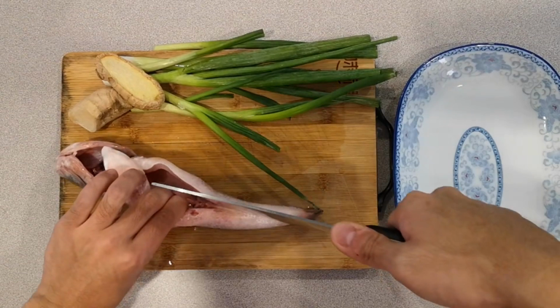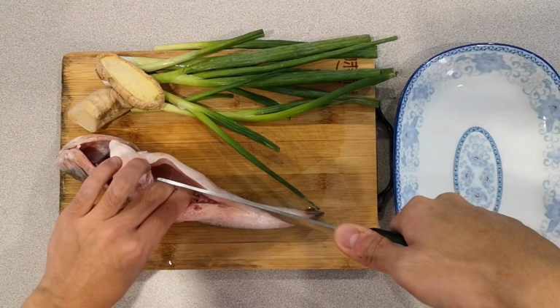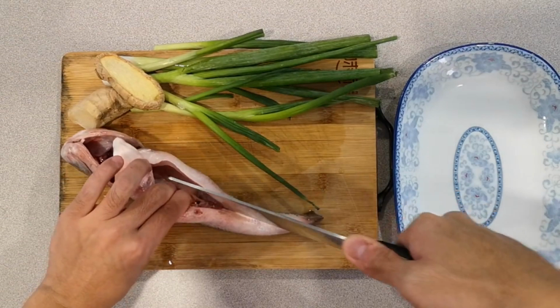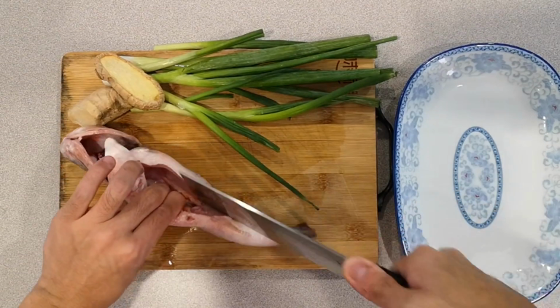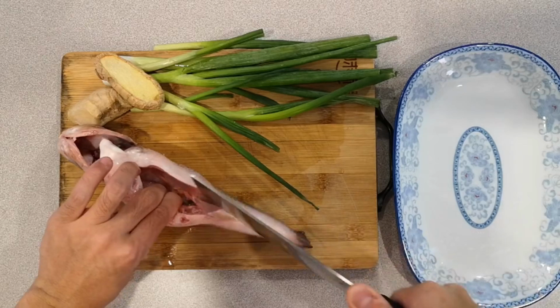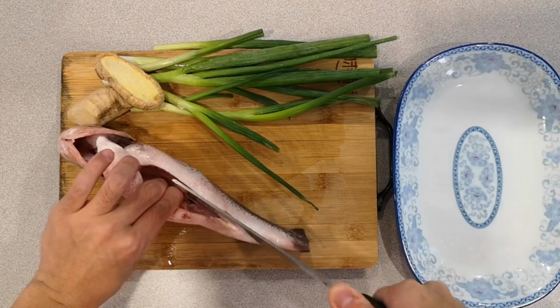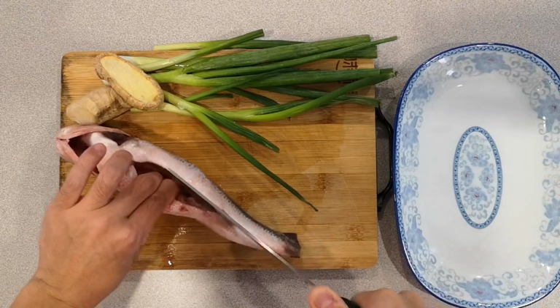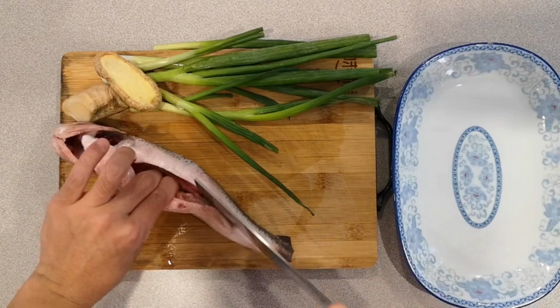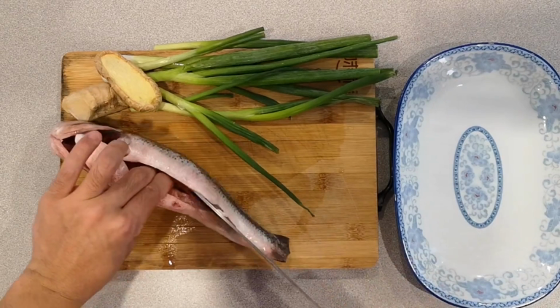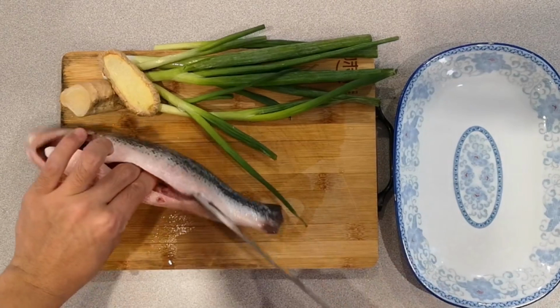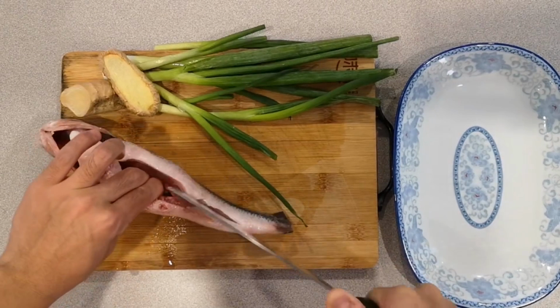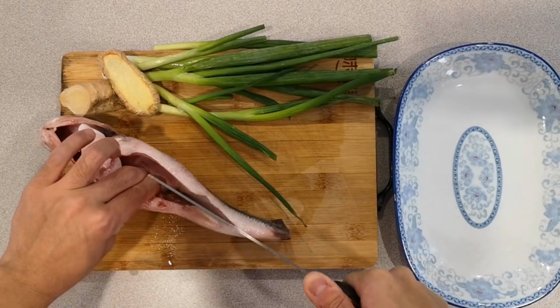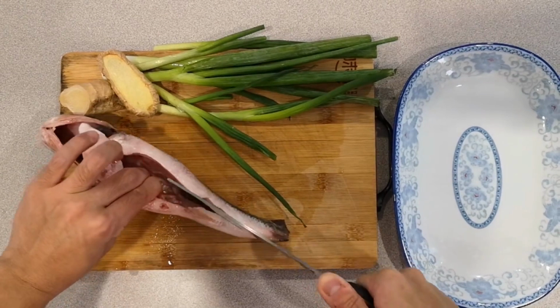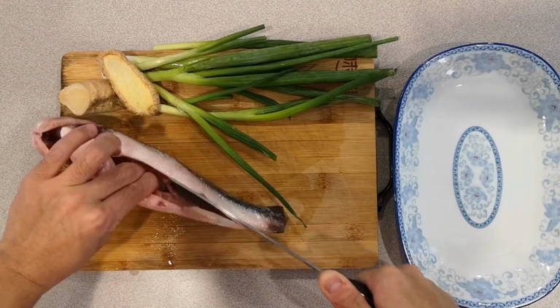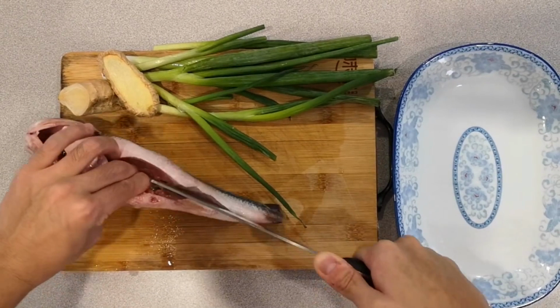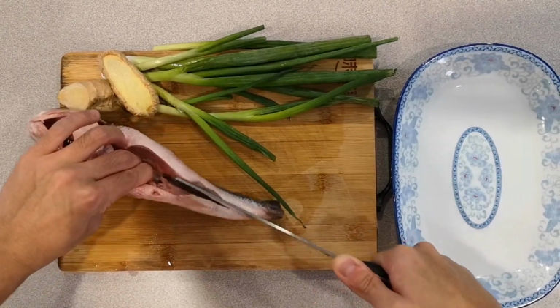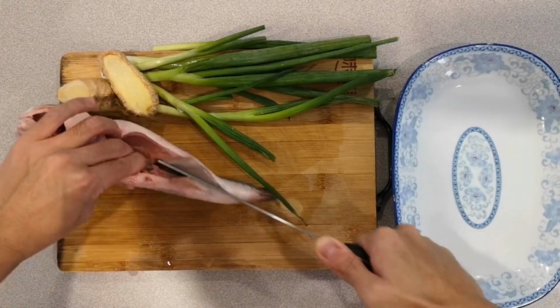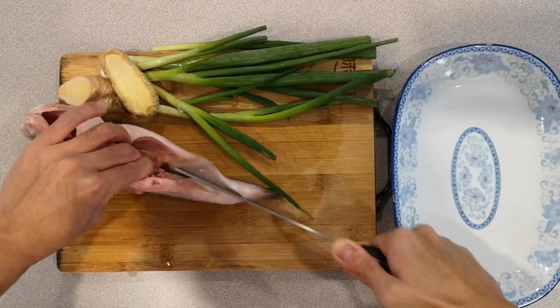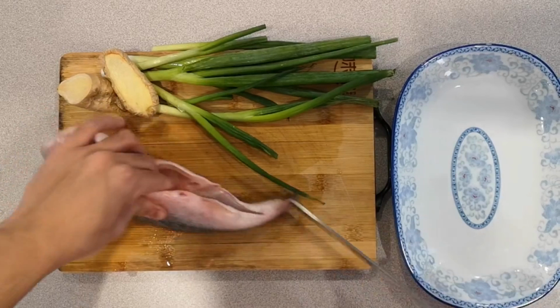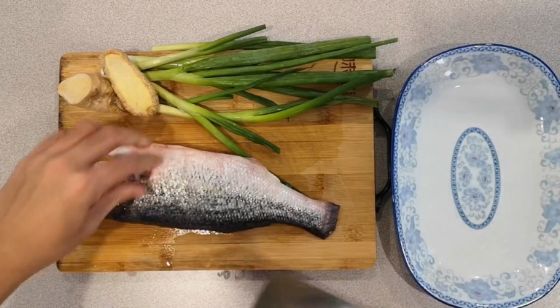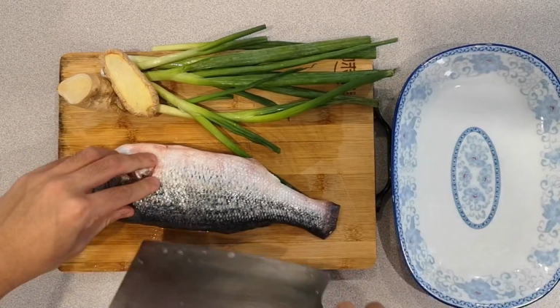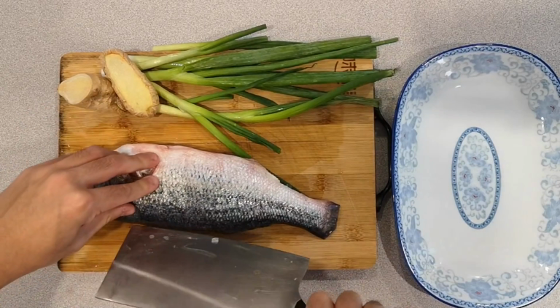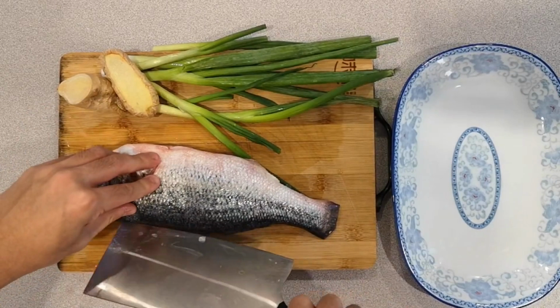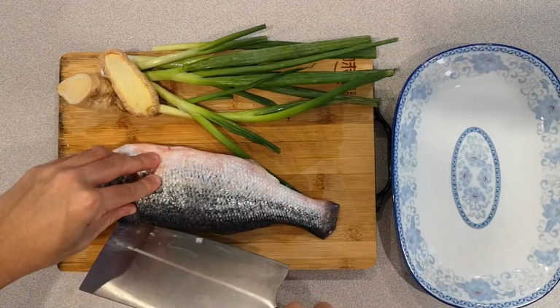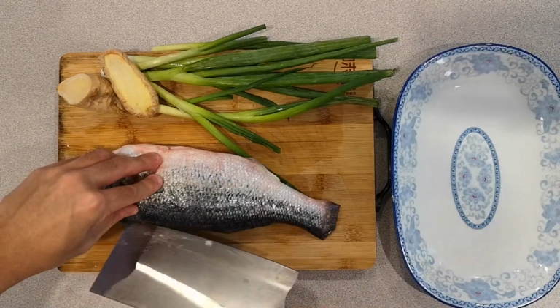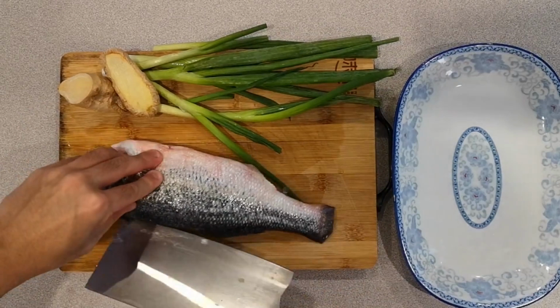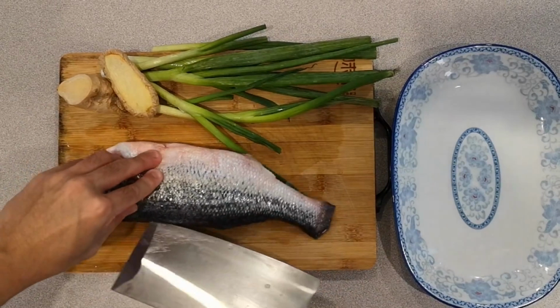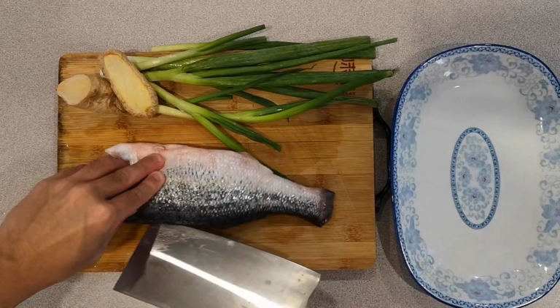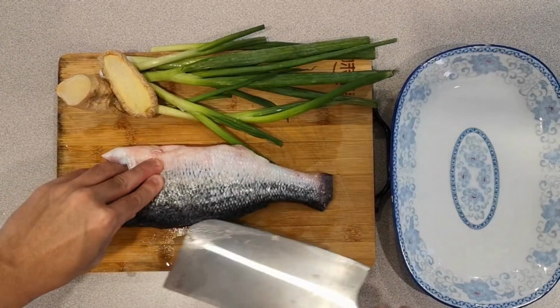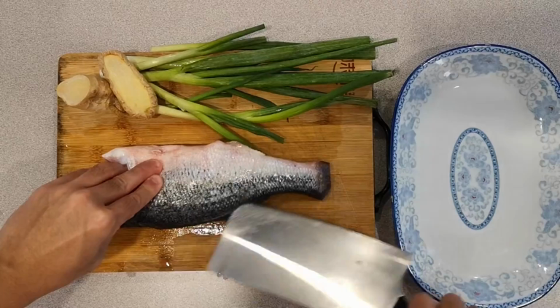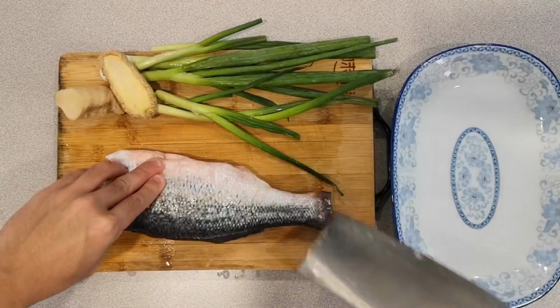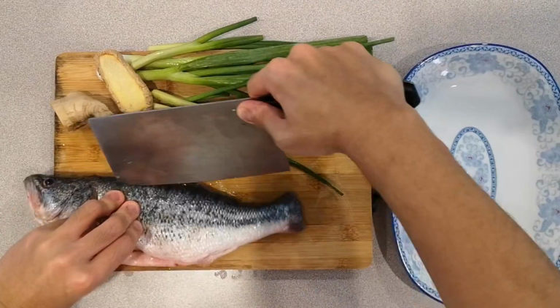First of all, if it's not done already, slice open the stomach of the fish so it's easier to cook. Following the spine of the fish, cut two lines on each side.